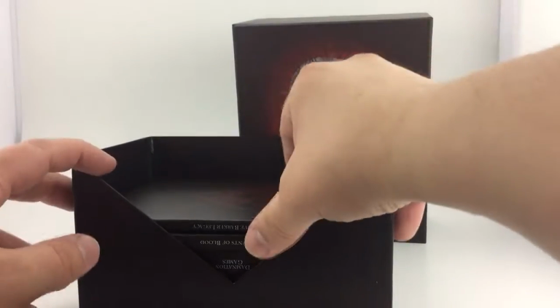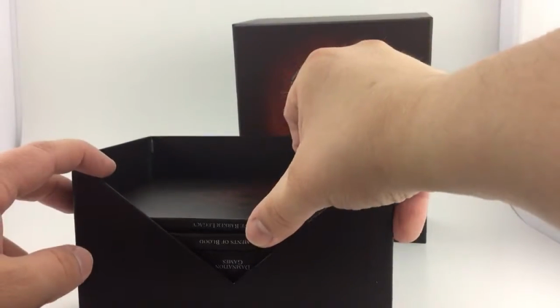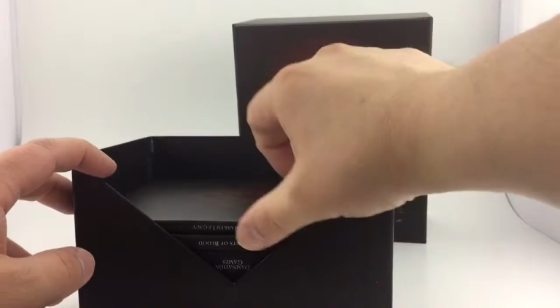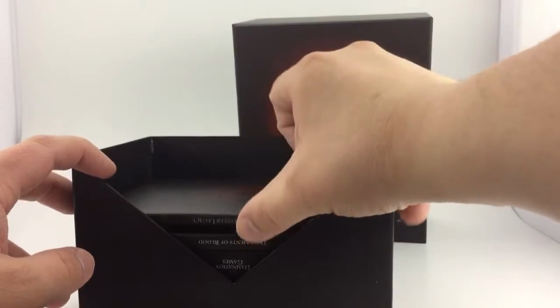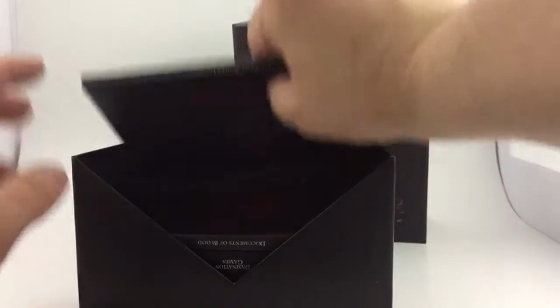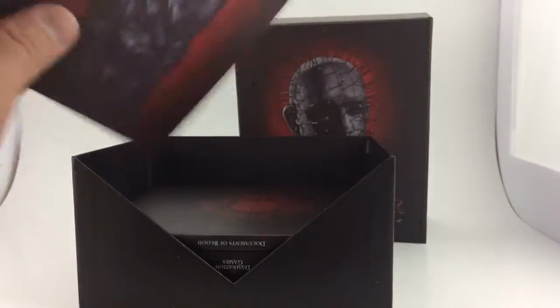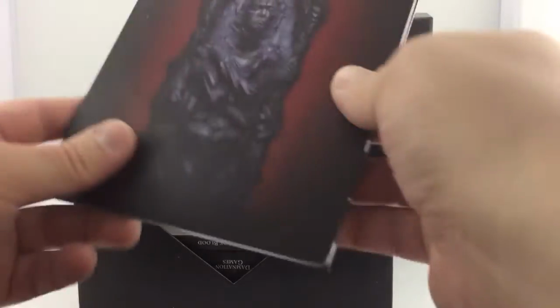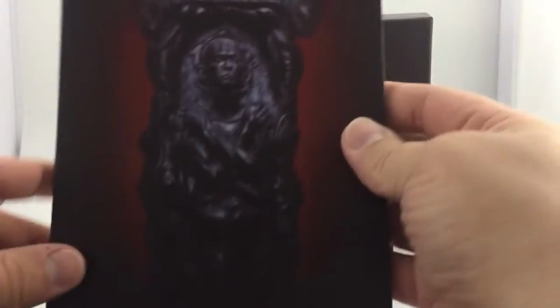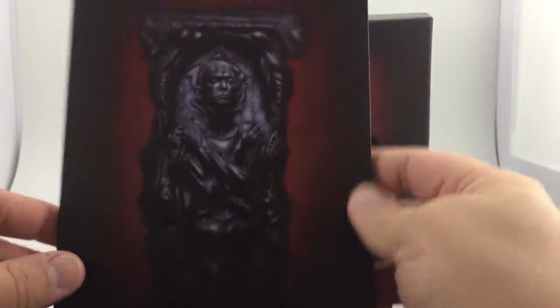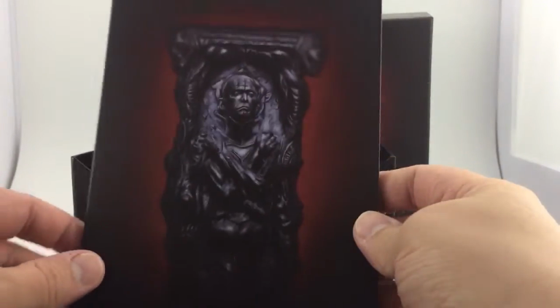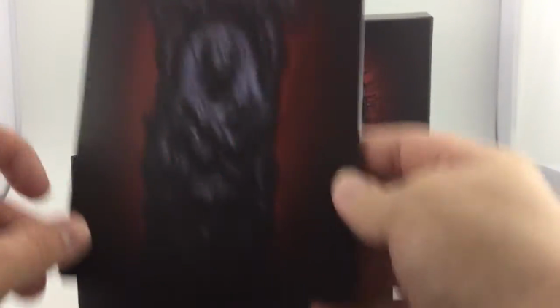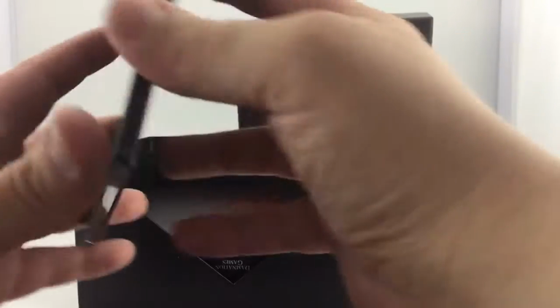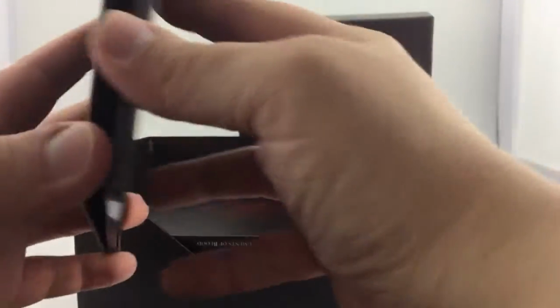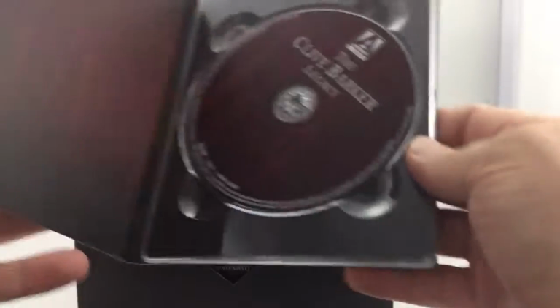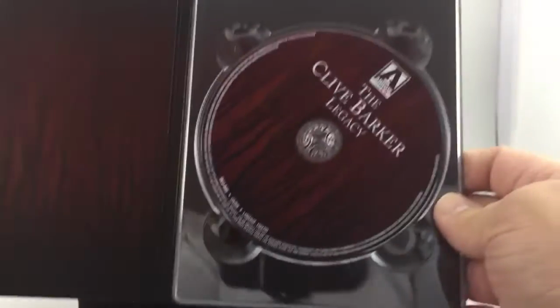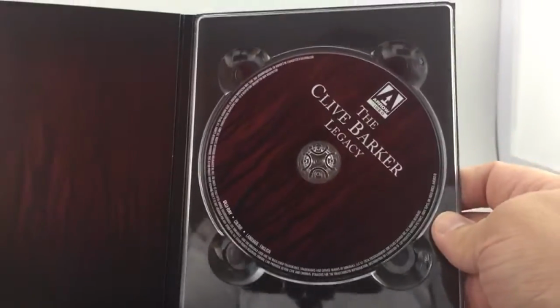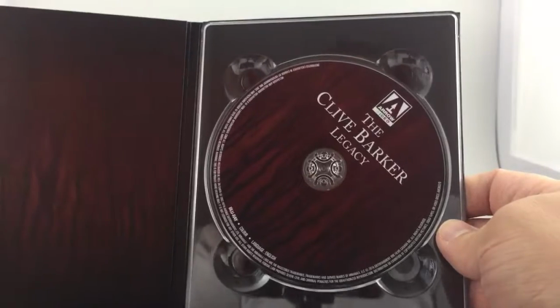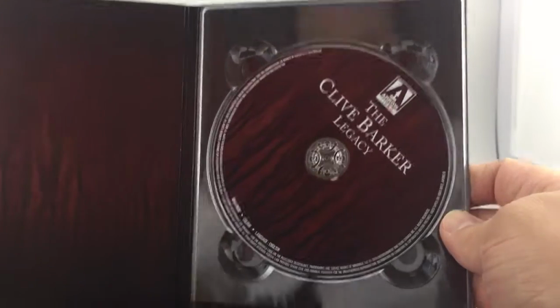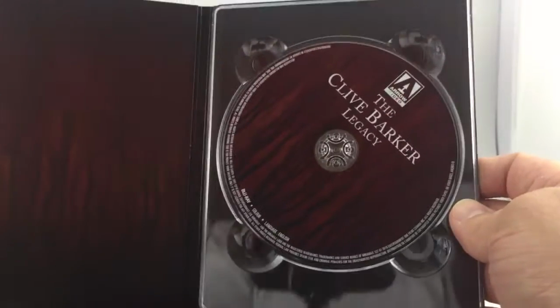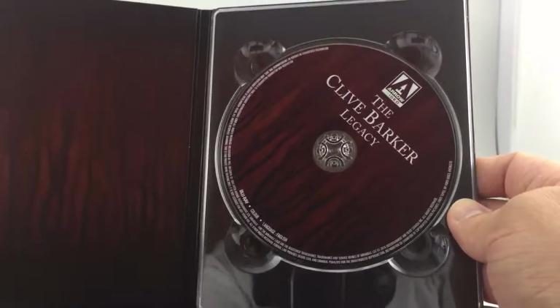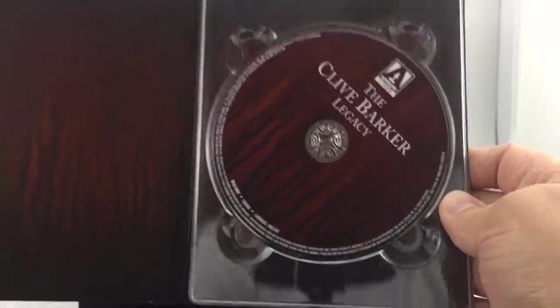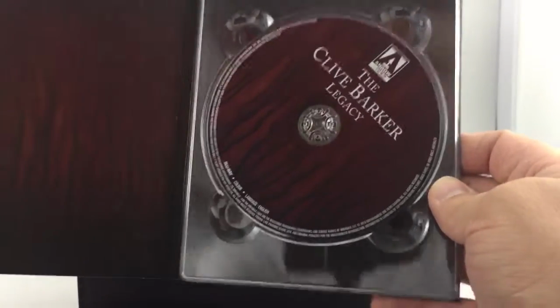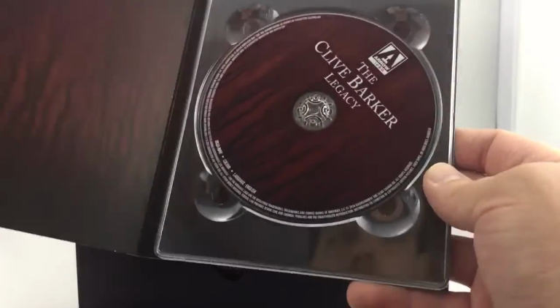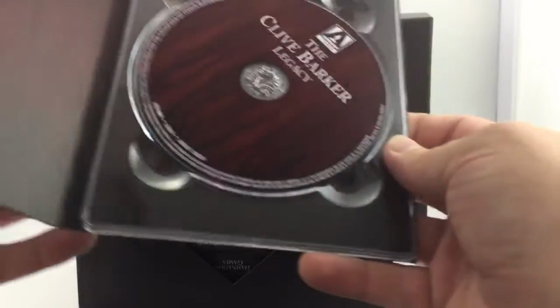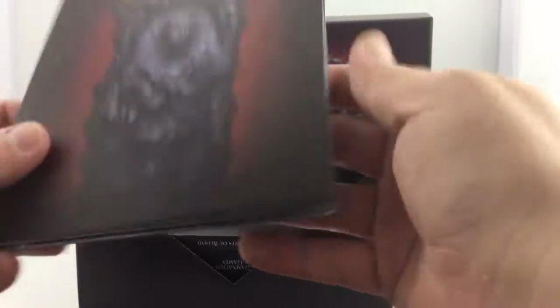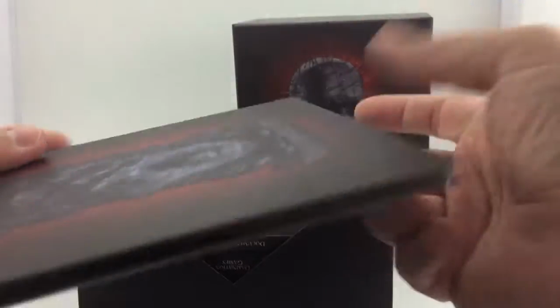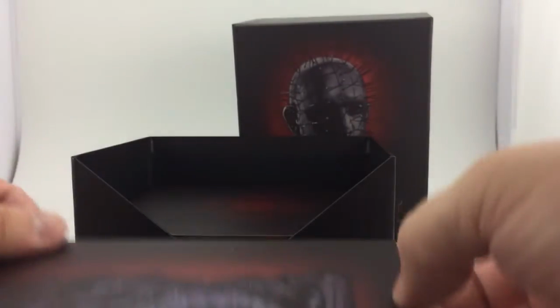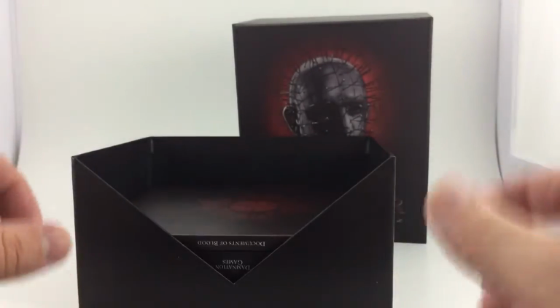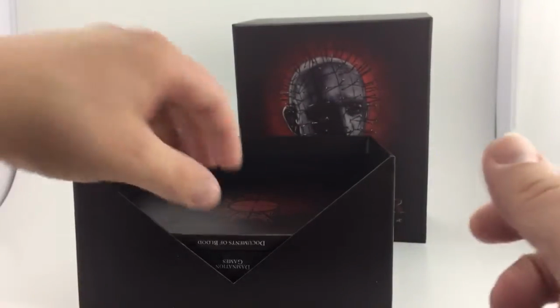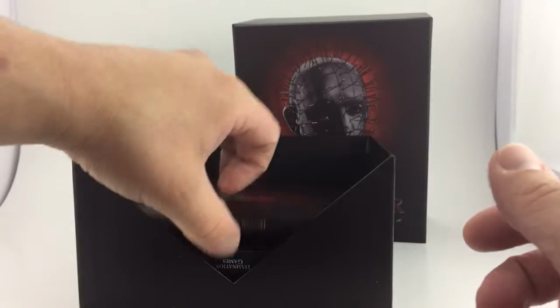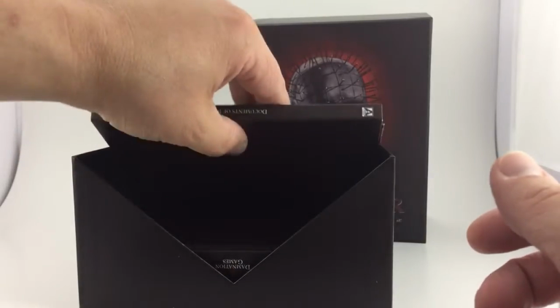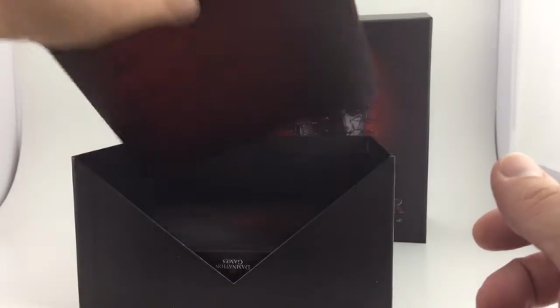And then we have the Clive Barker Legacy — this is the bonus disc. Again, this will only be in the Scarlet Box. If you don't get it now, you will not be able to get it later. I do think there is a limited run on this release.